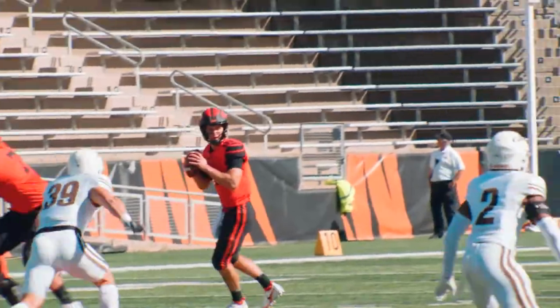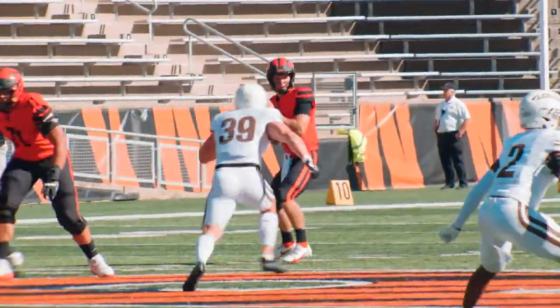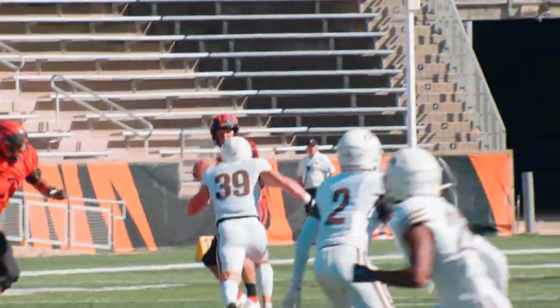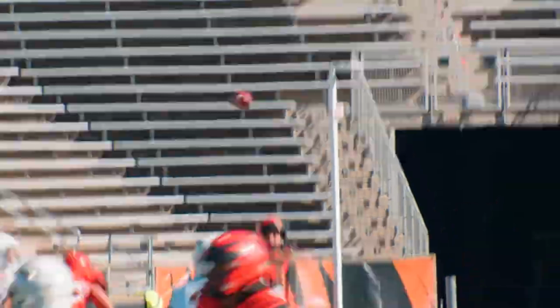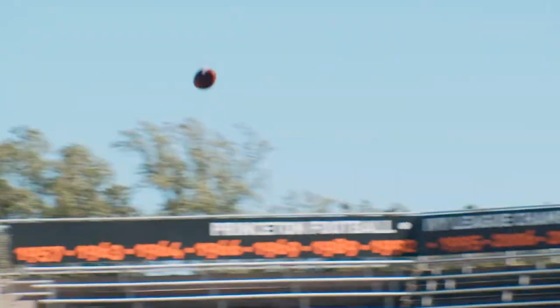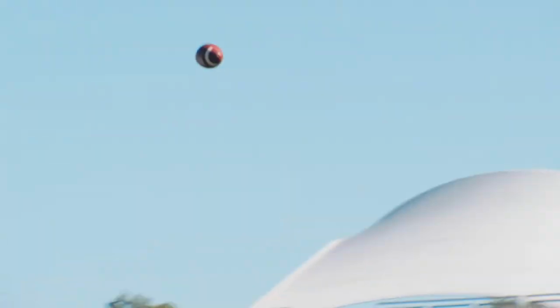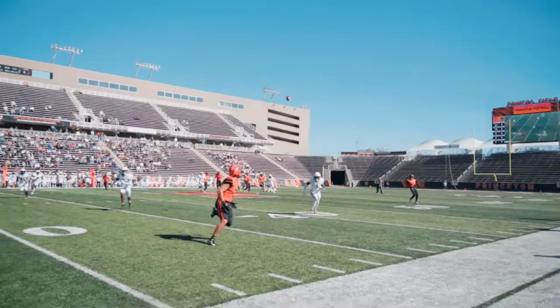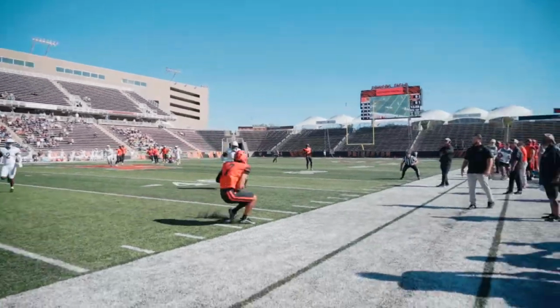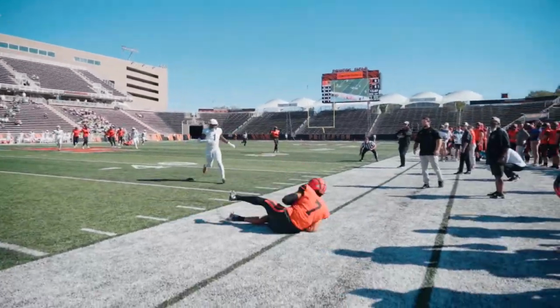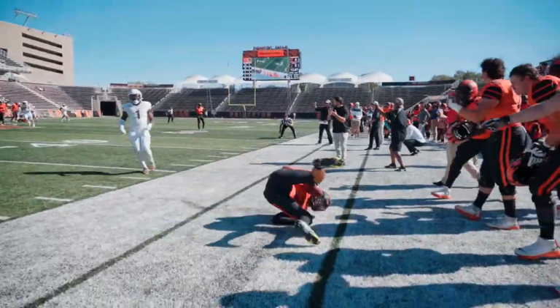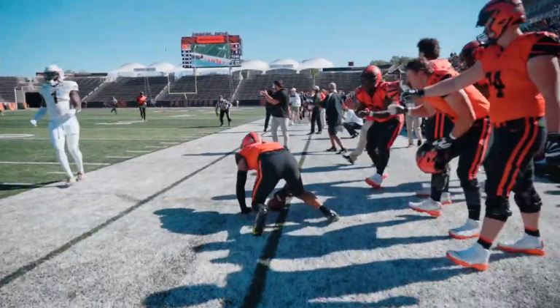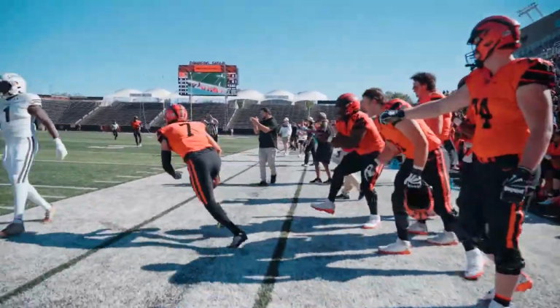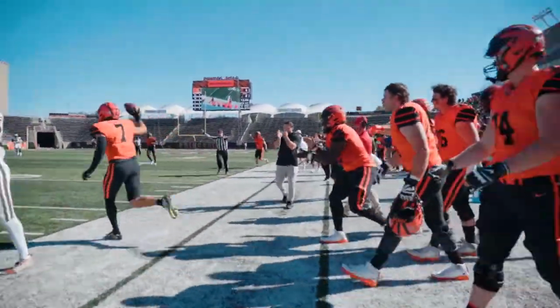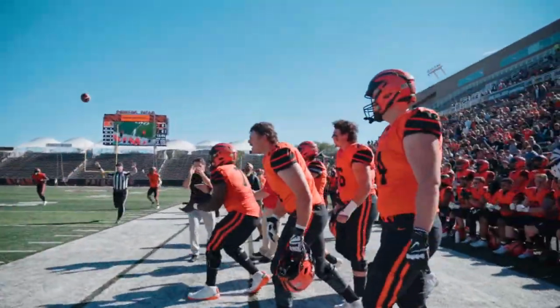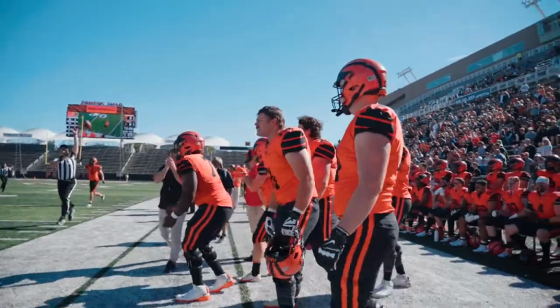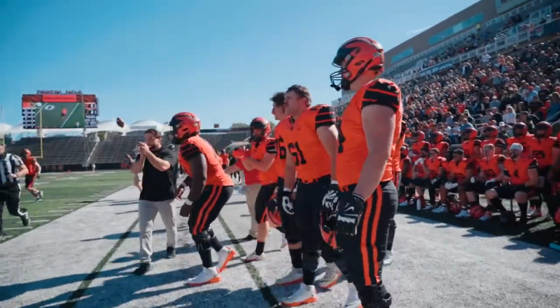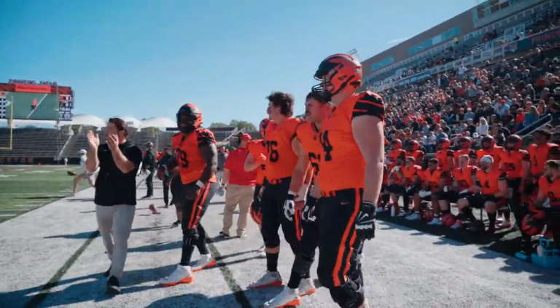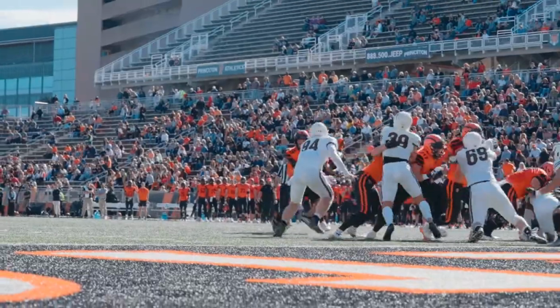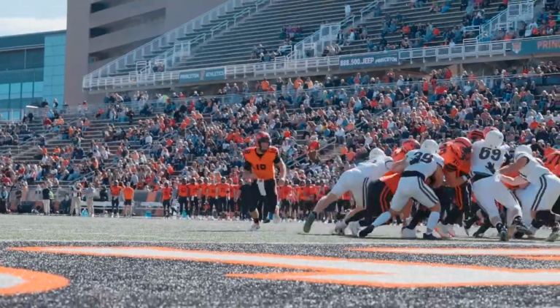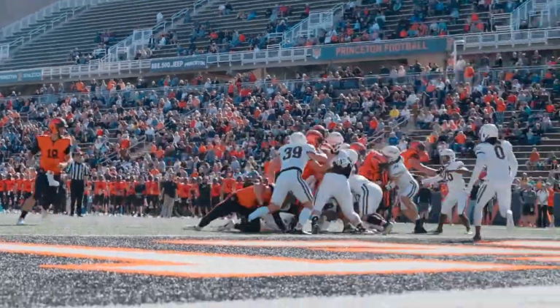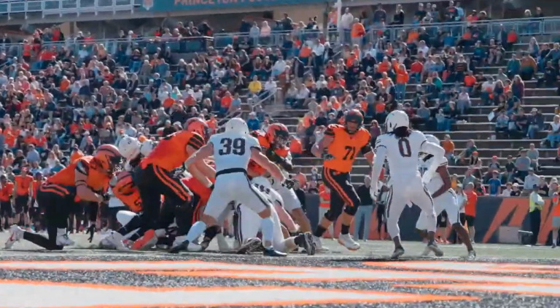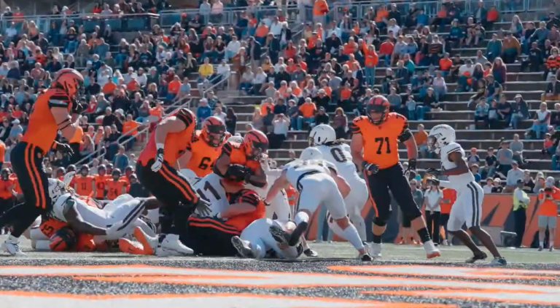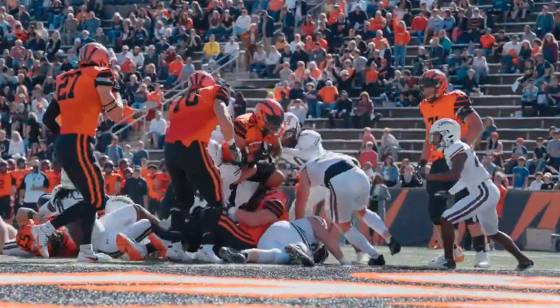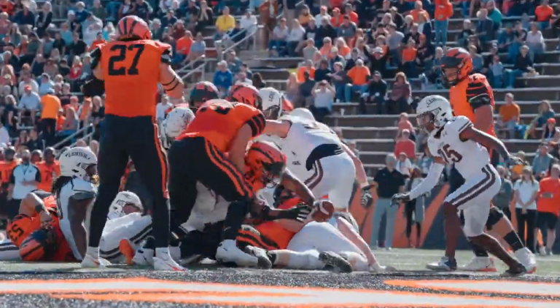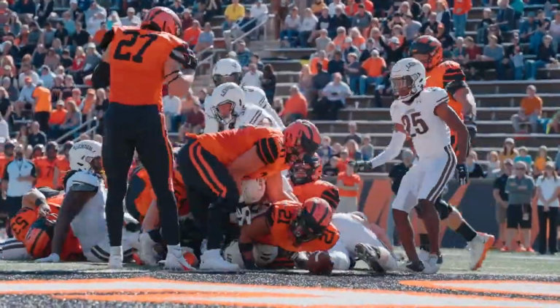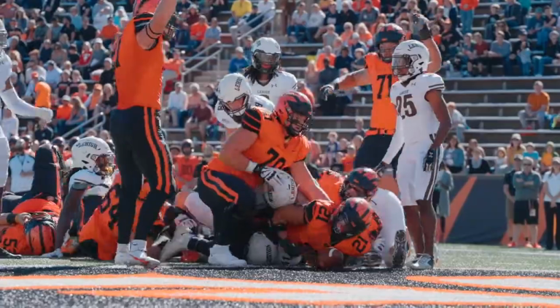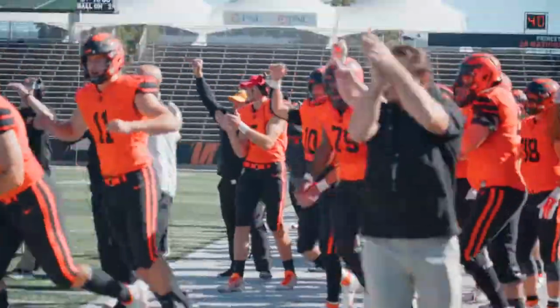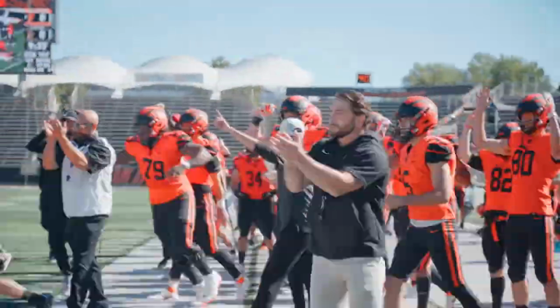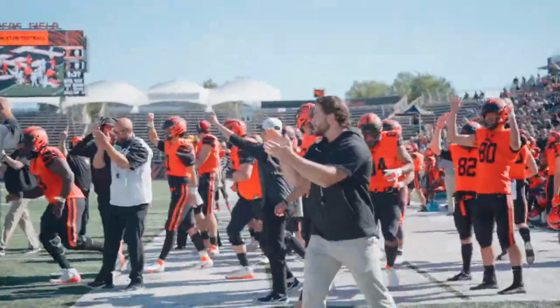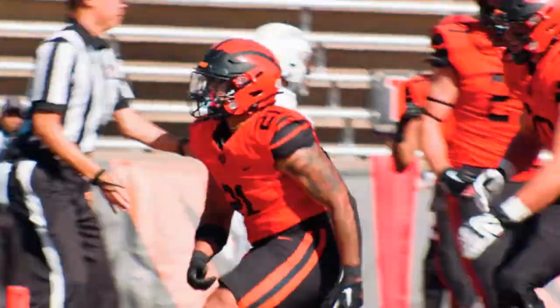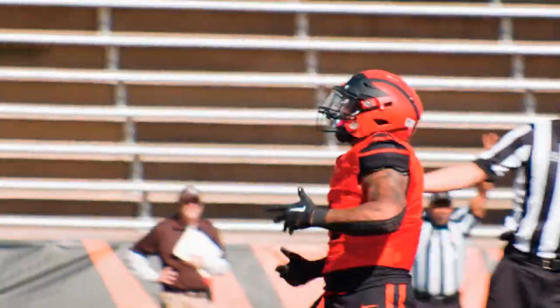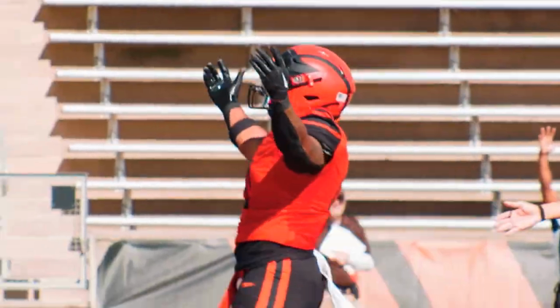Stenstrom looking for Hawkins, goes to the sideline for Classy and it's caught on the sideline down to the 33. Talk about a toe tap. Stenstrom takes the snap, handoff goes to Butler, trying to find the goal line. He stands out across the goal line — touchdown Tigers!